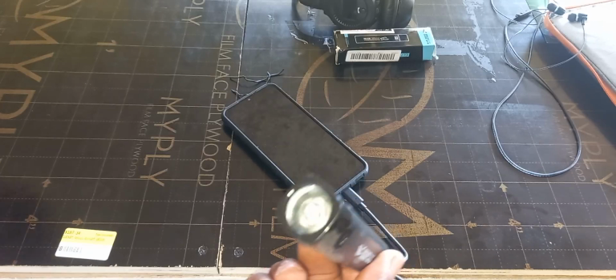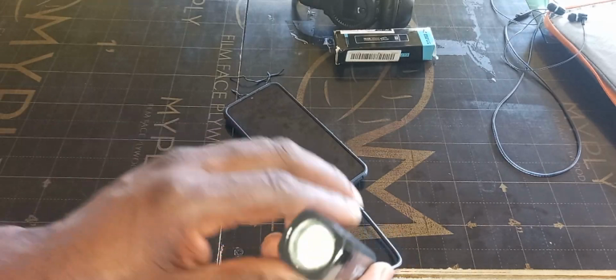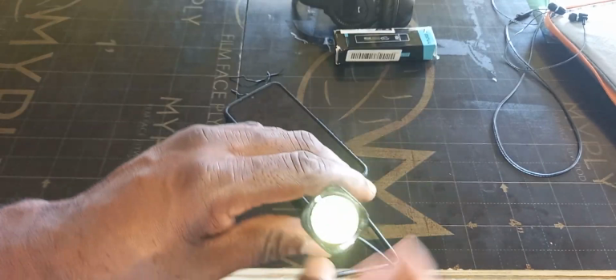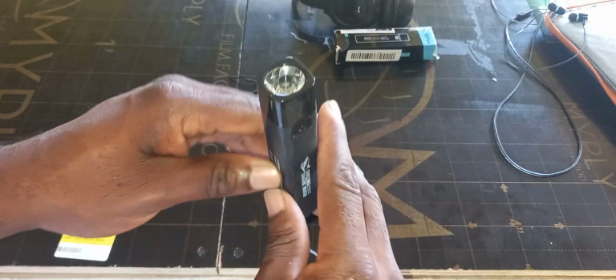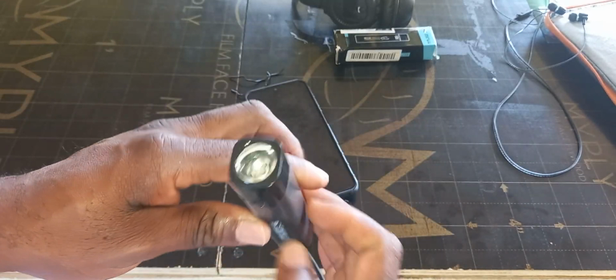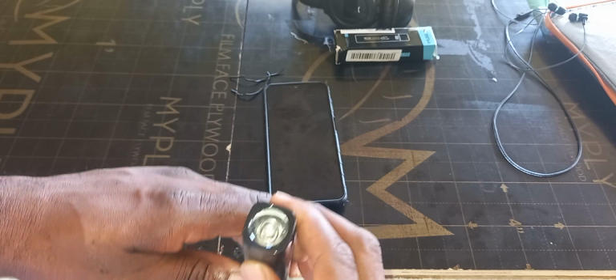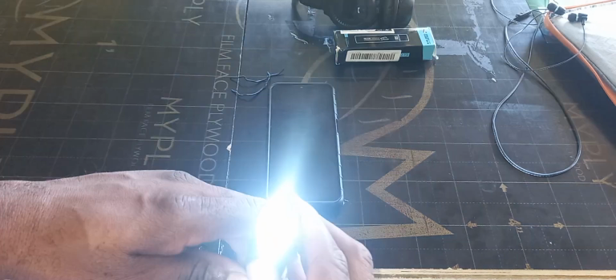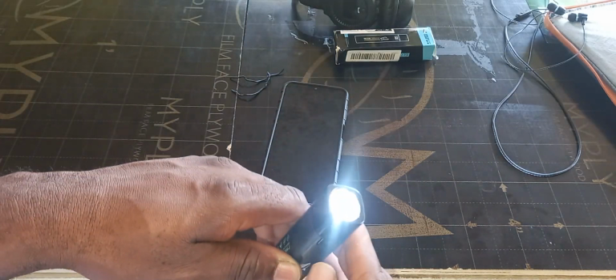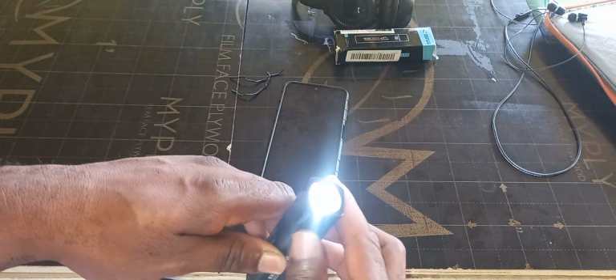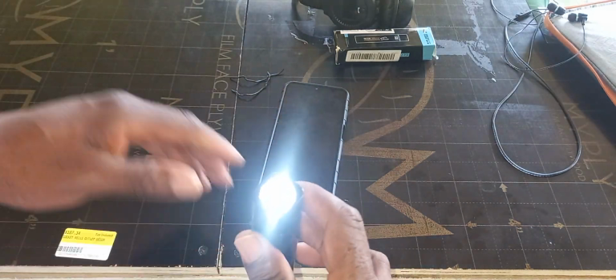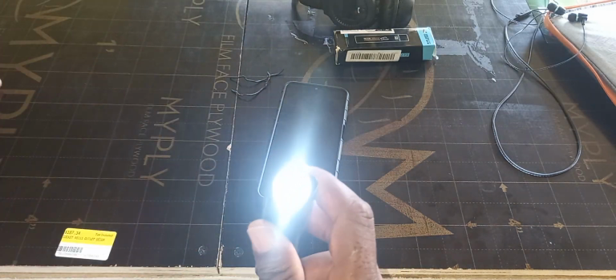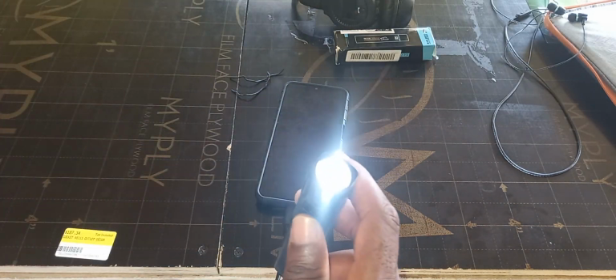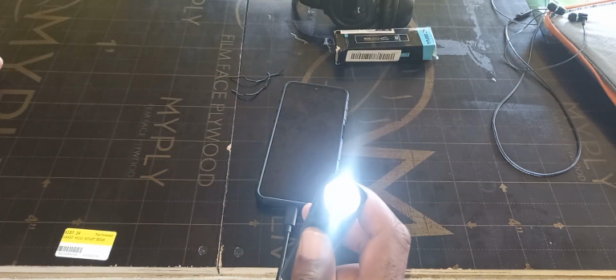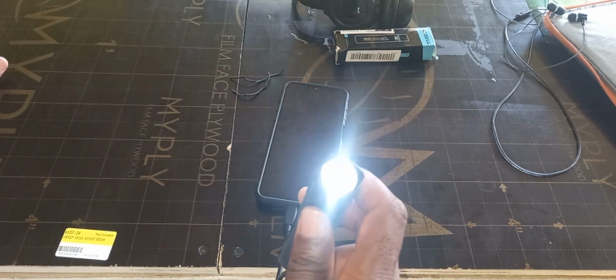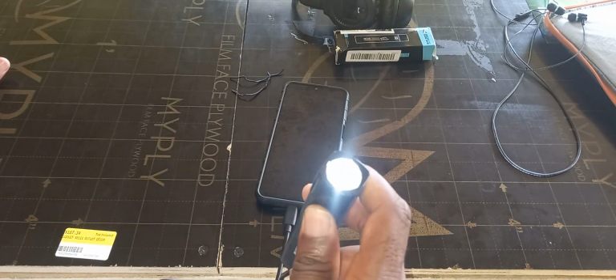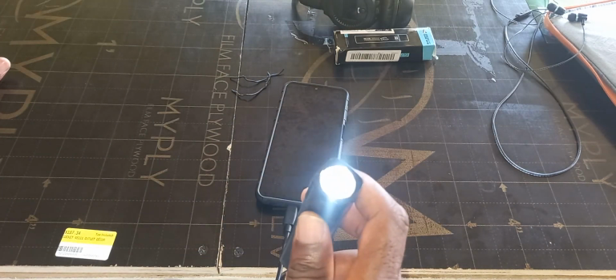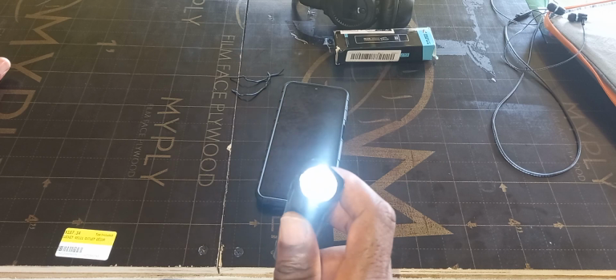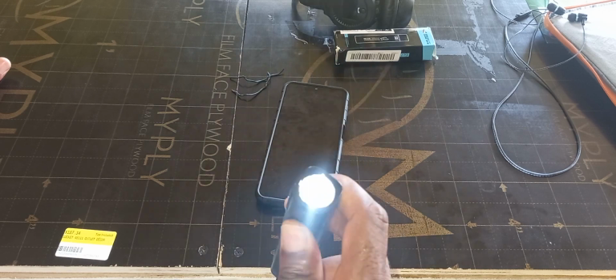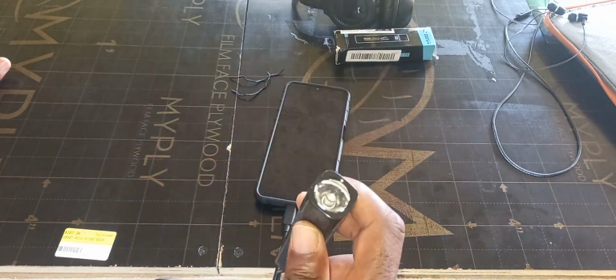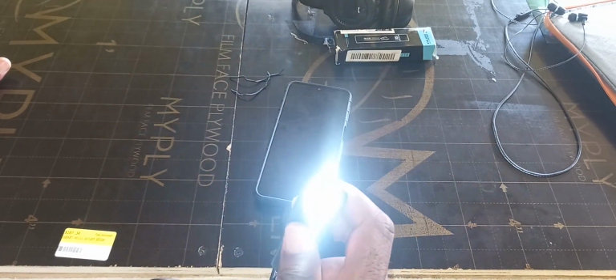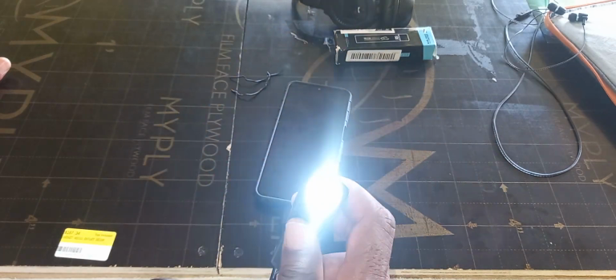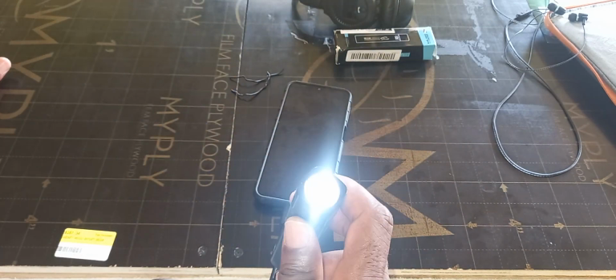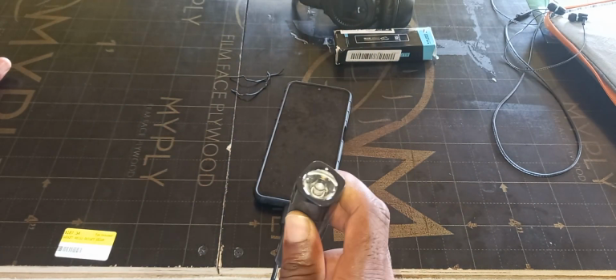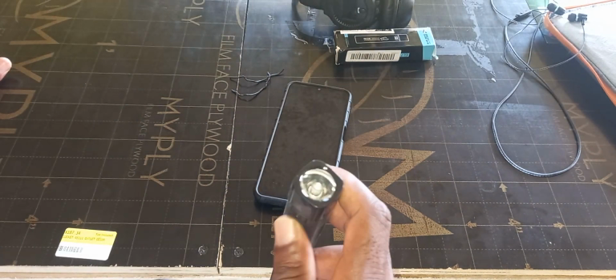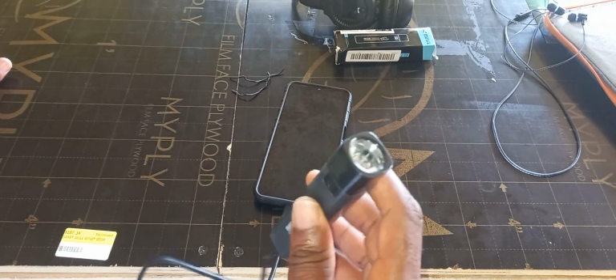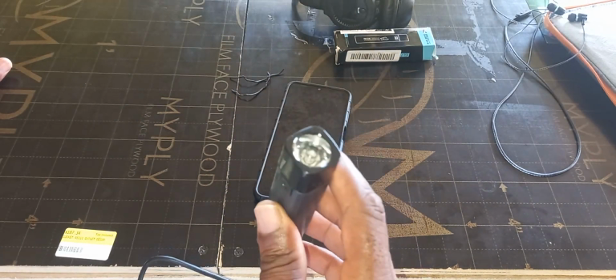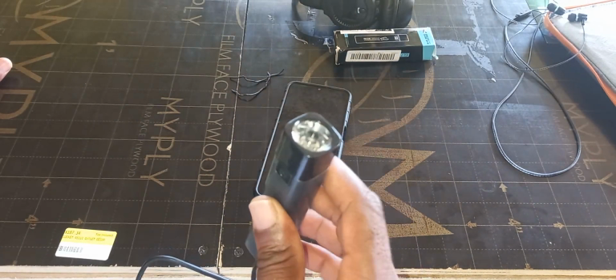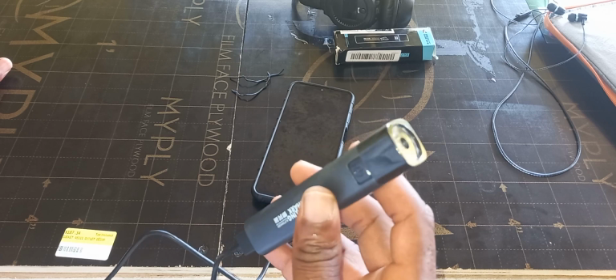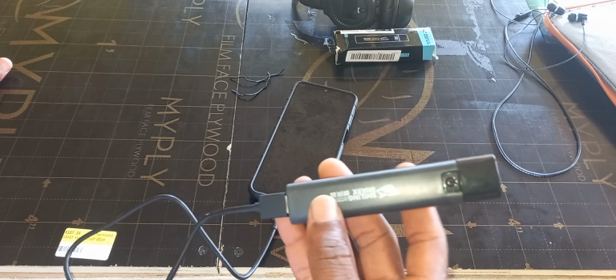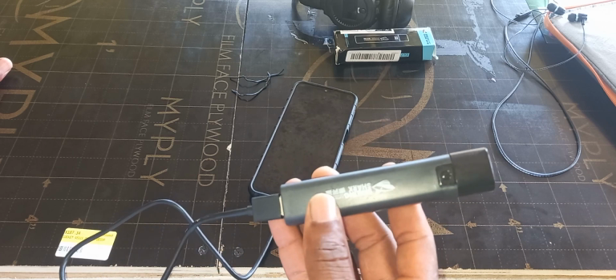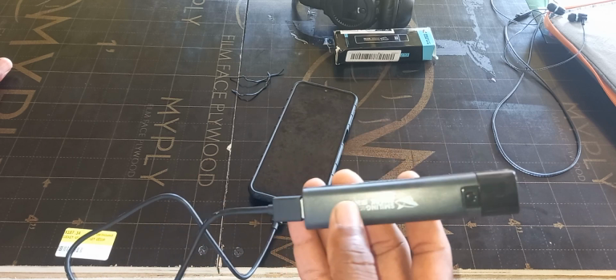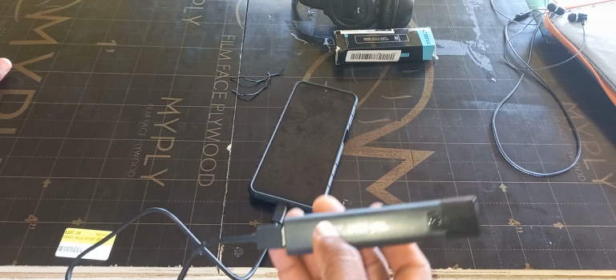It comes with a flashlight. Let's turn on the flashlight — as you can see, that's one mode. There's another mode, a blinking mode. So it comes with a flashlight, and it has some power in it already.